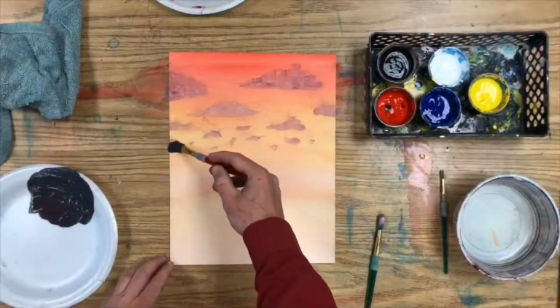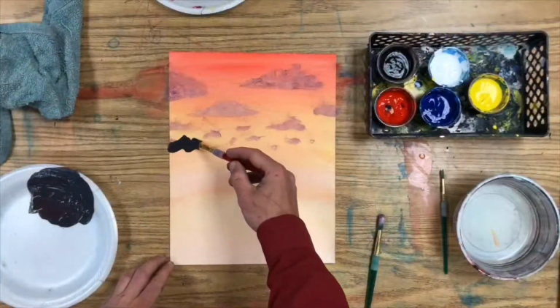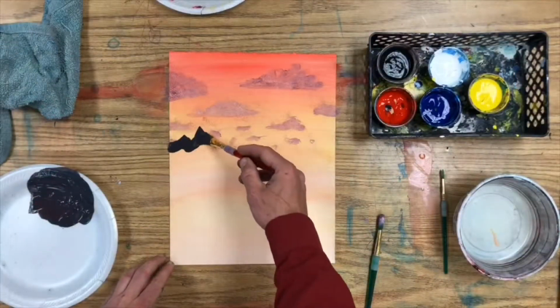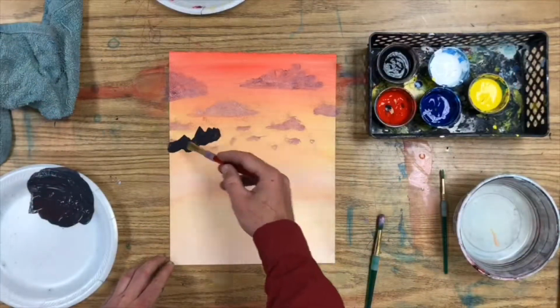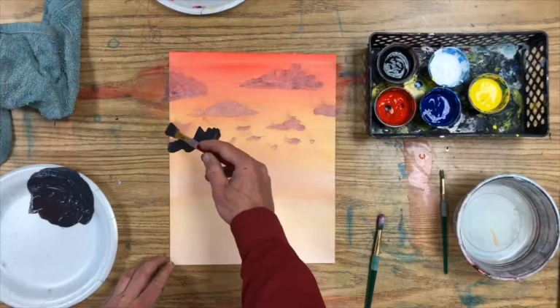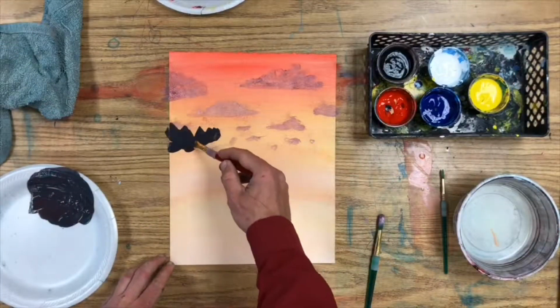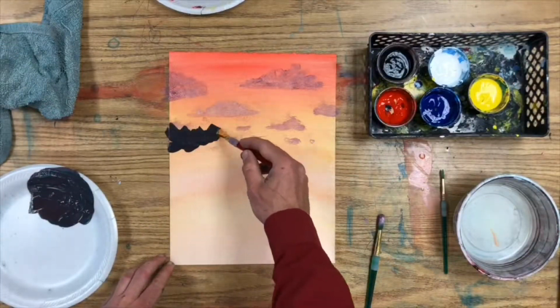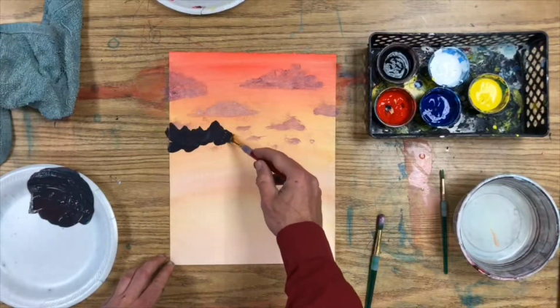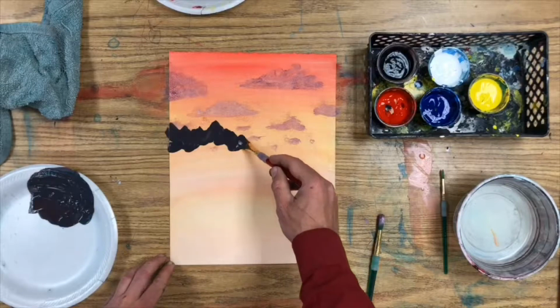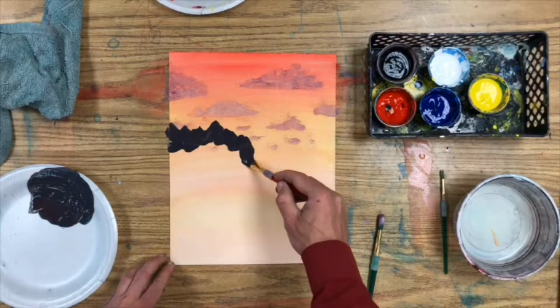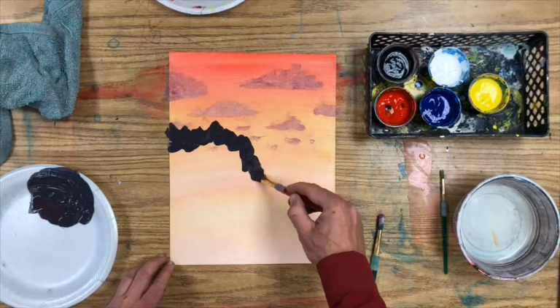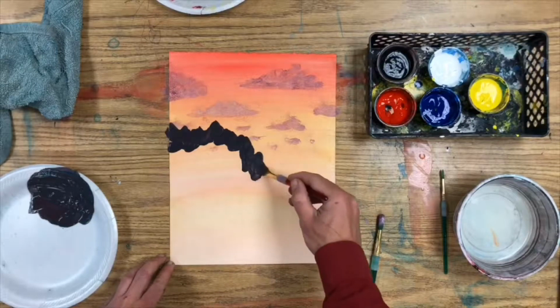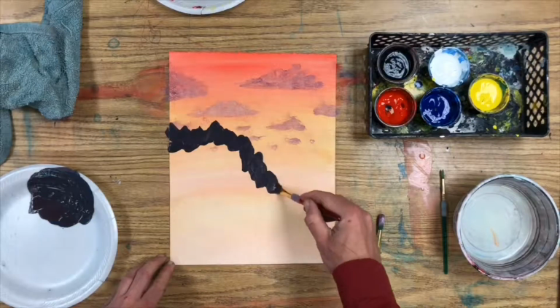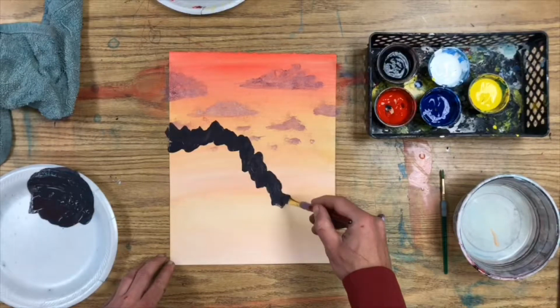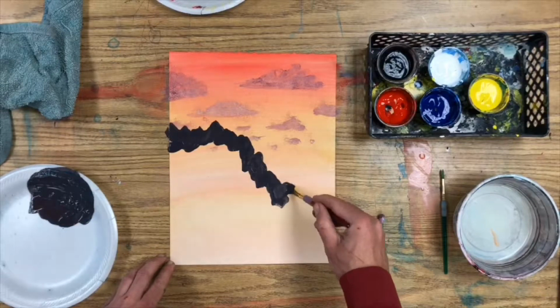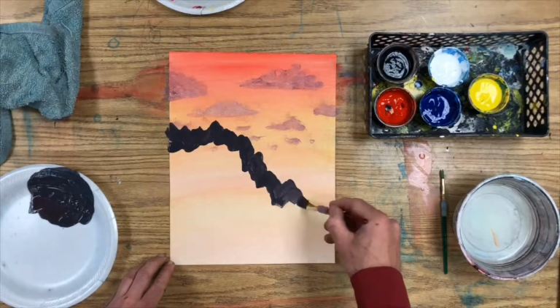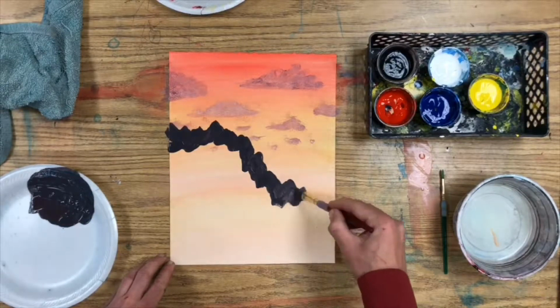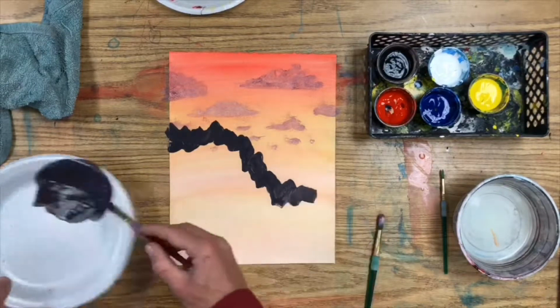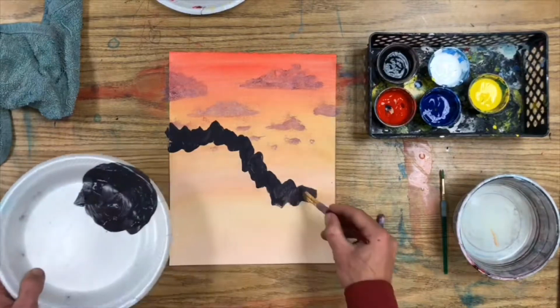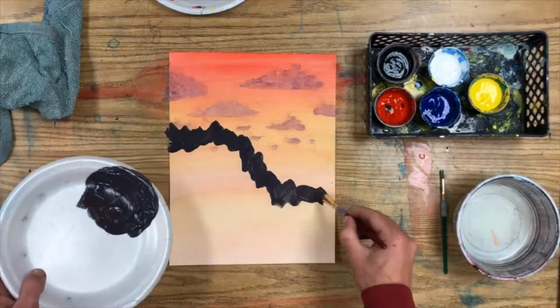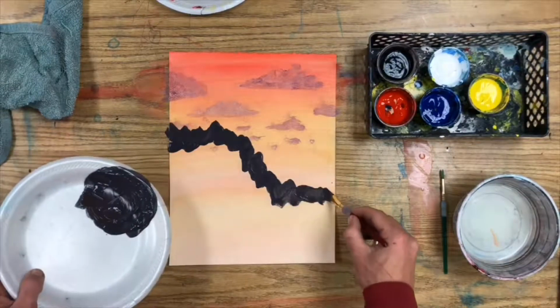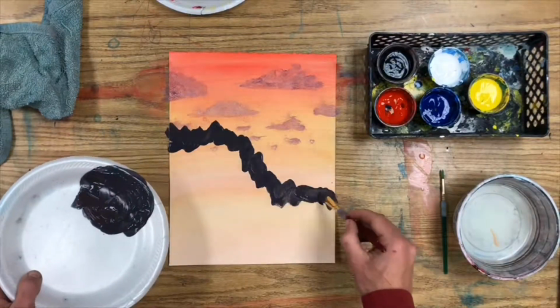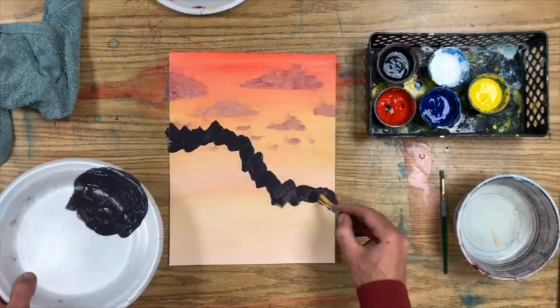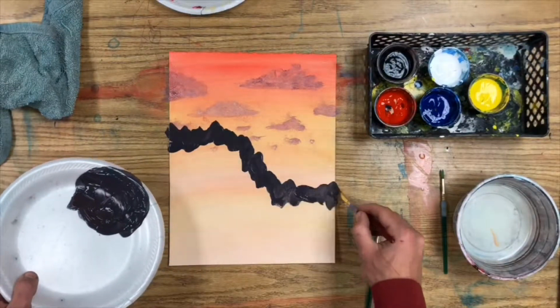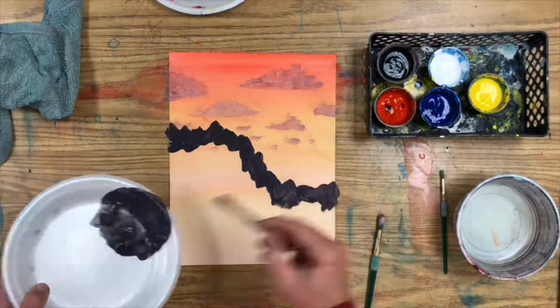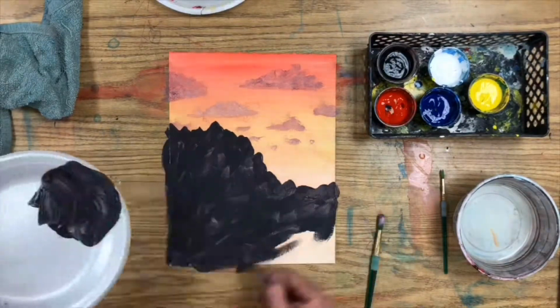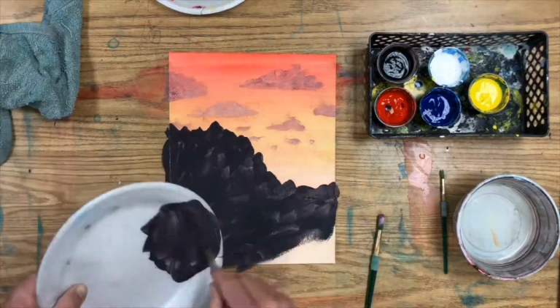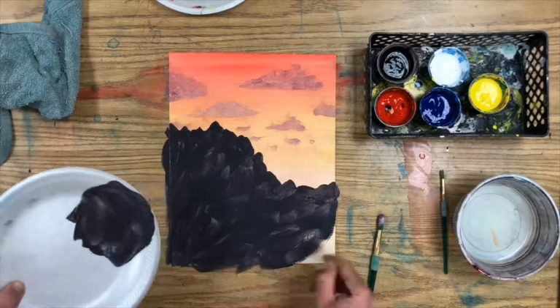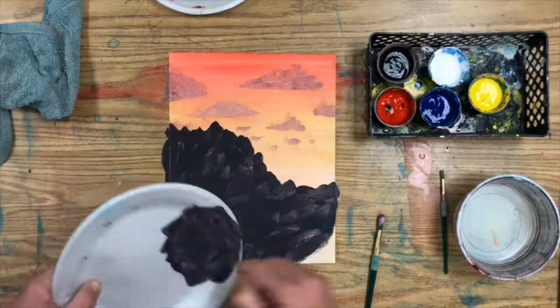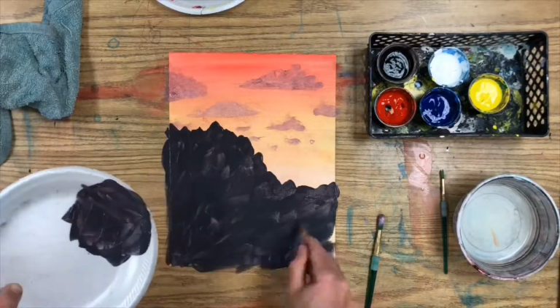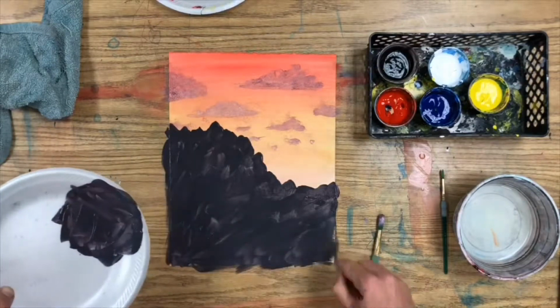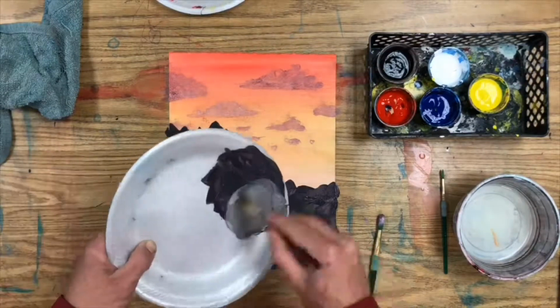To make a mountain, start by mixing up a dark color or a brownish color and paint a jagged horizon line and fill in below.